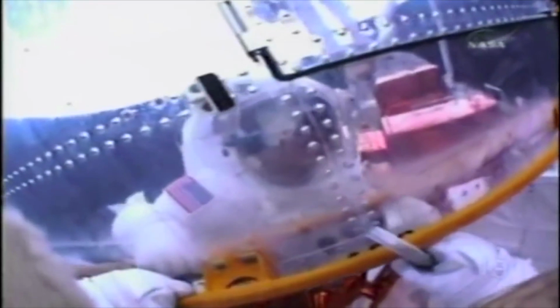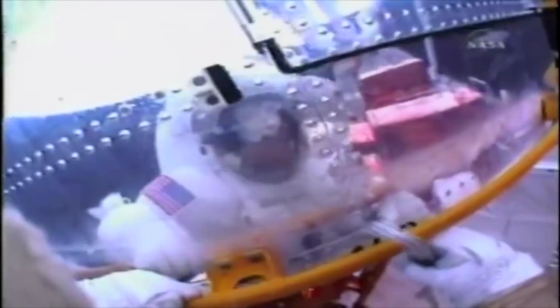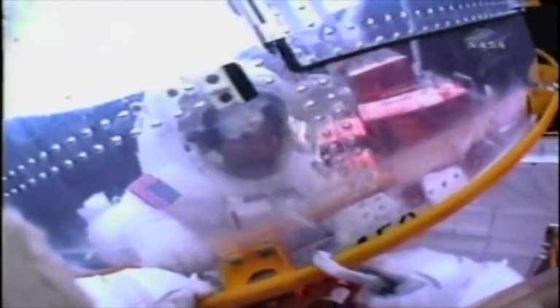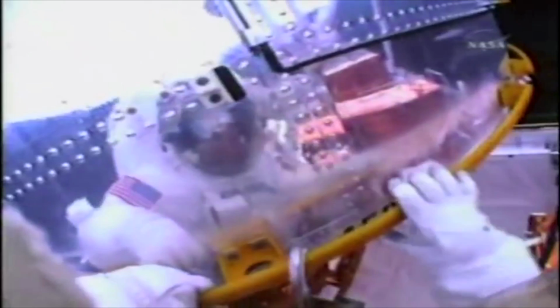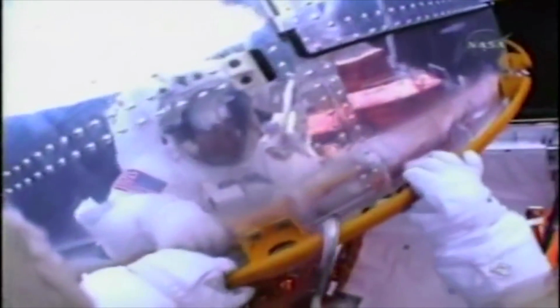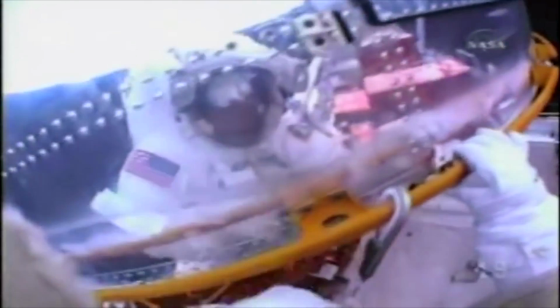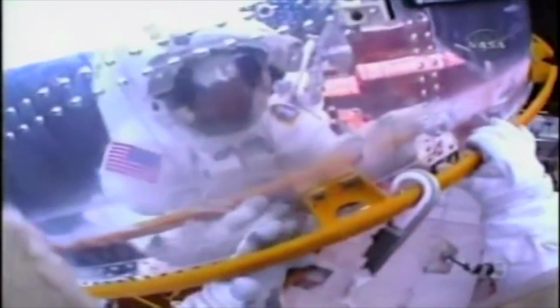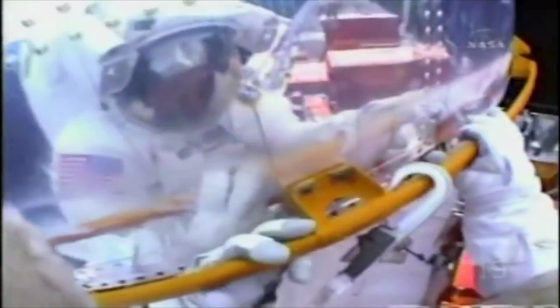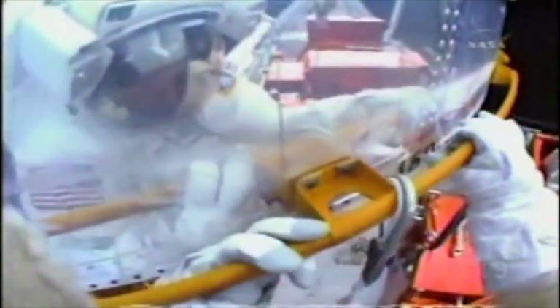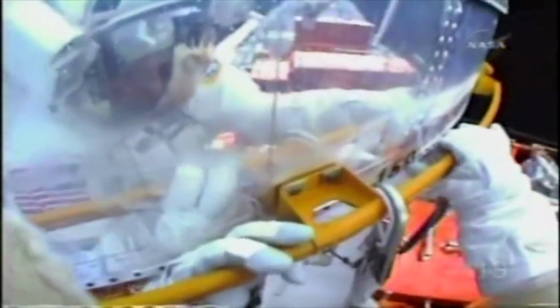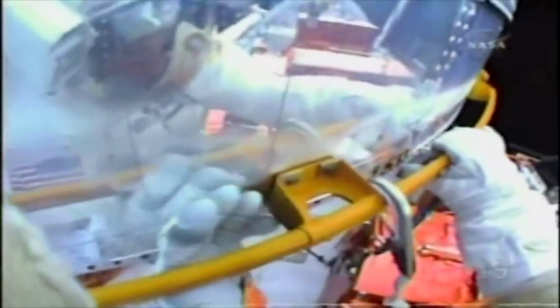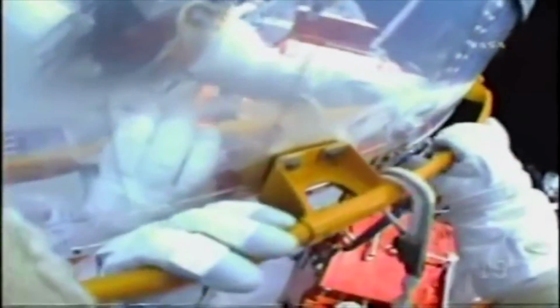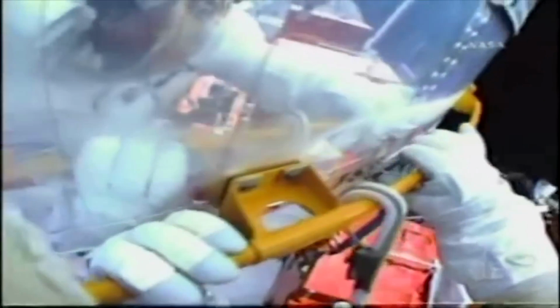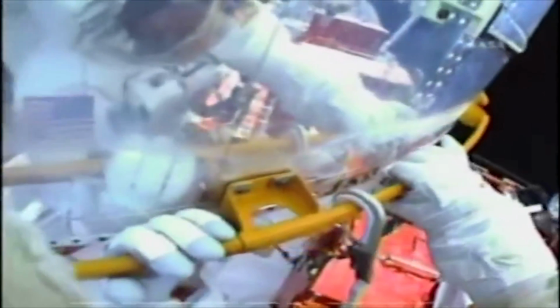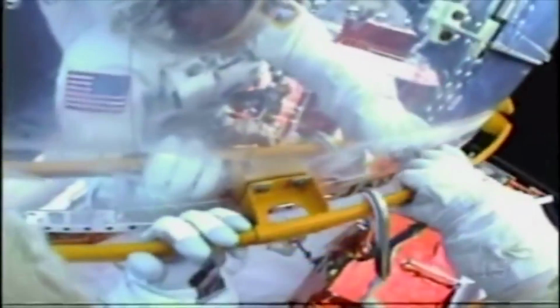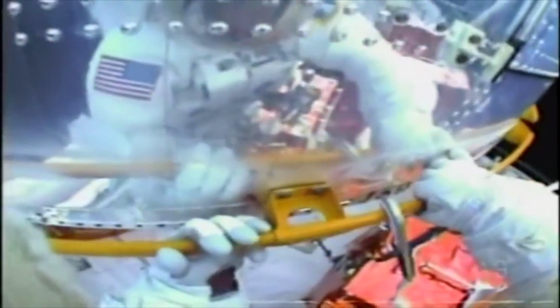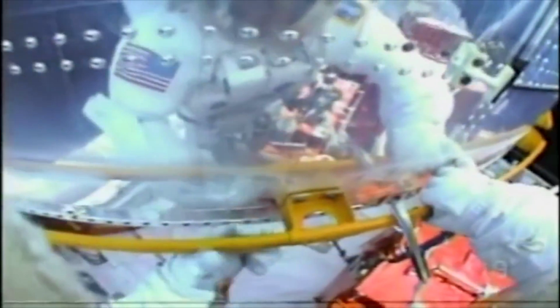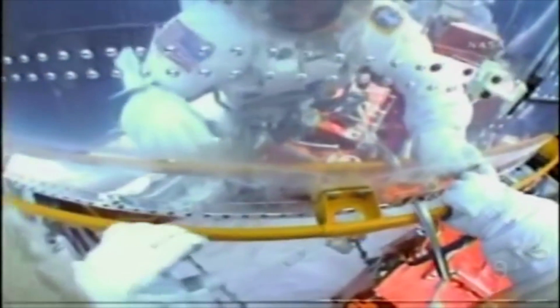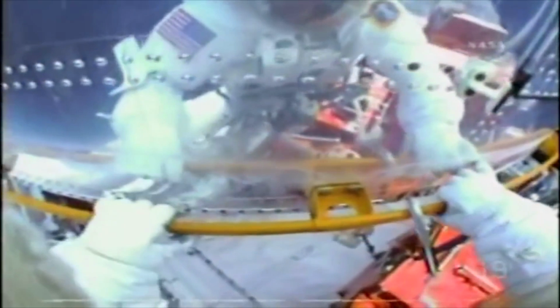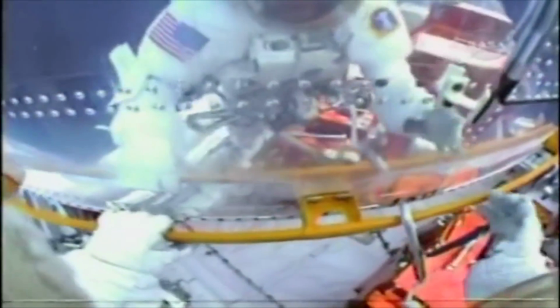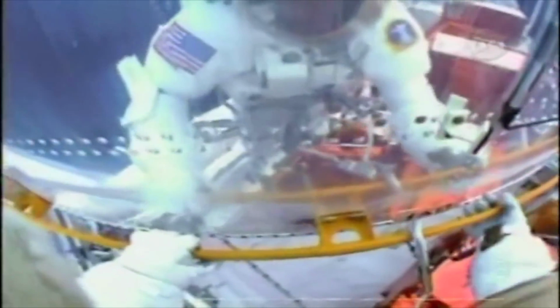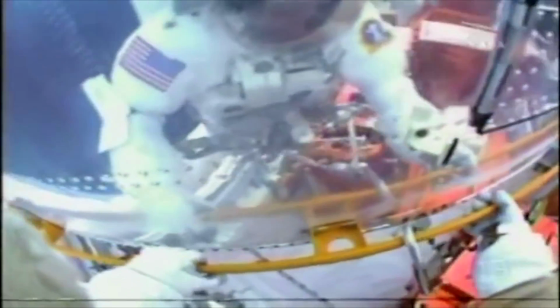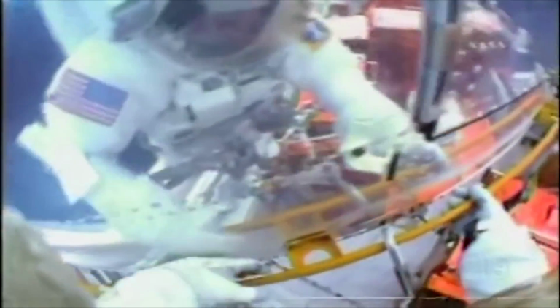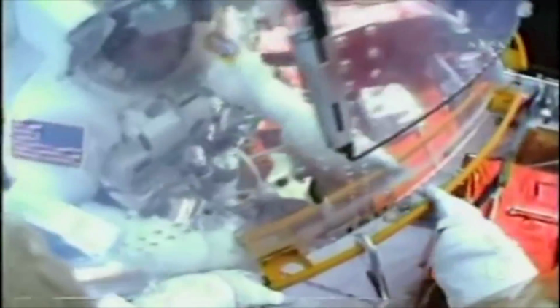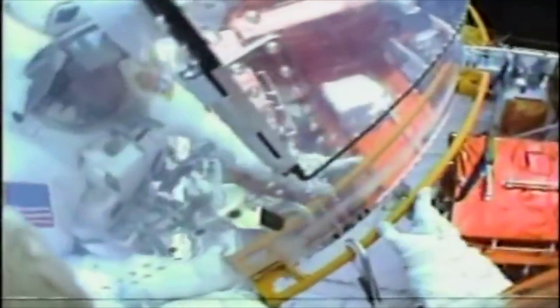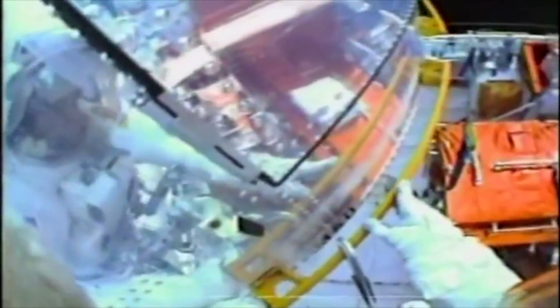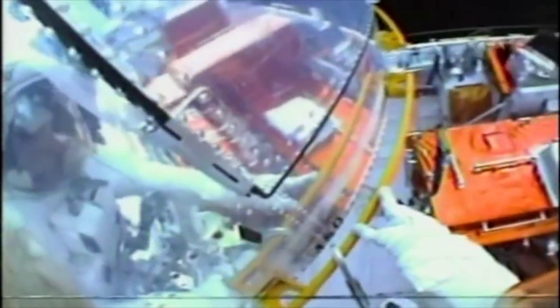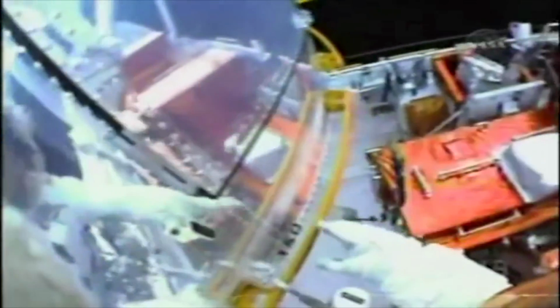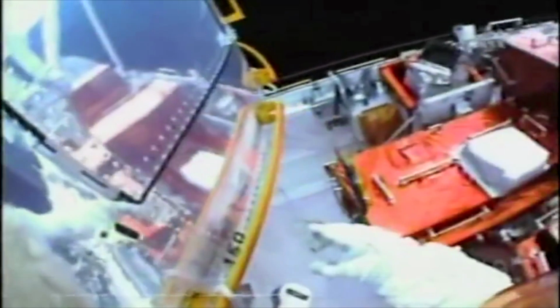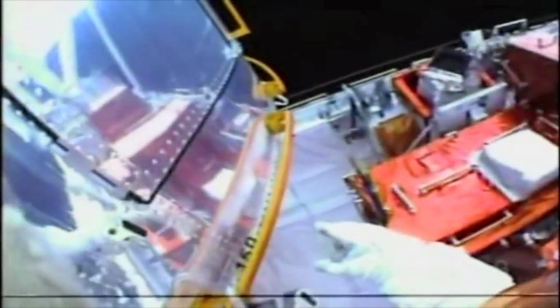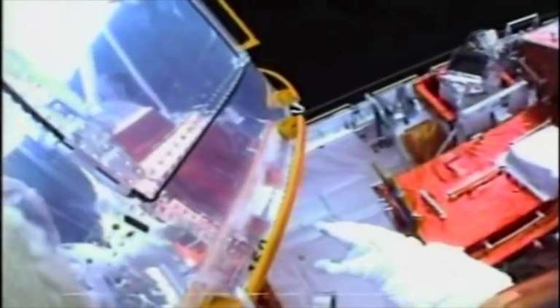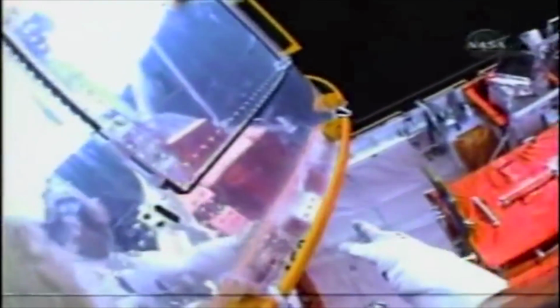Mike Massimino's reflection in the aft shroud of the Hubble Space Telescope as he prepares to open the protective doors over the fixed-head star trackers and the rate sensor units.